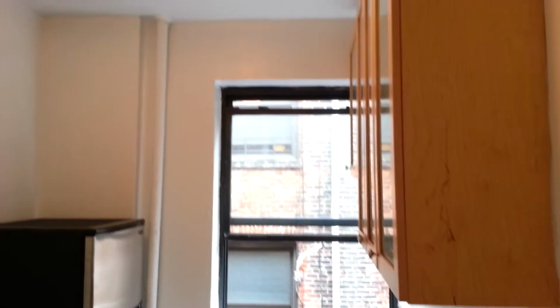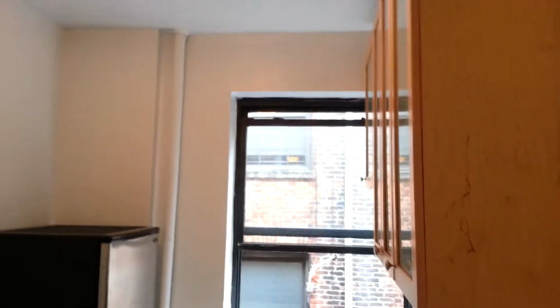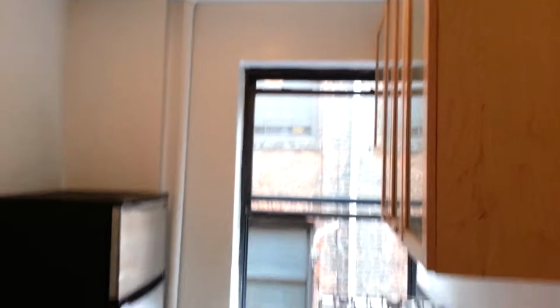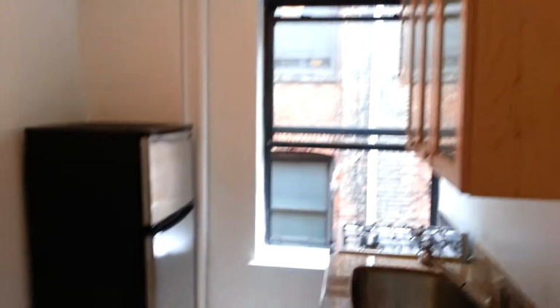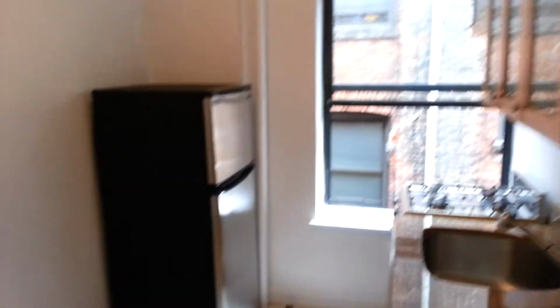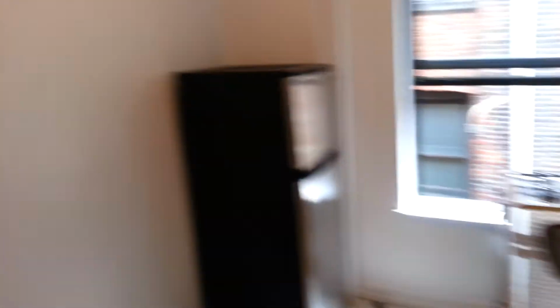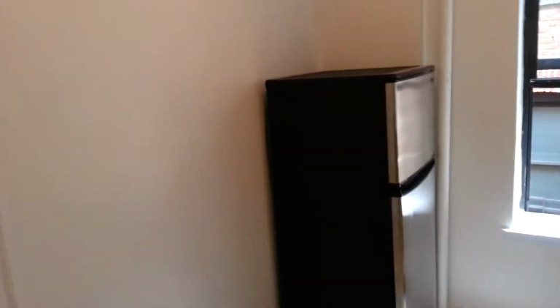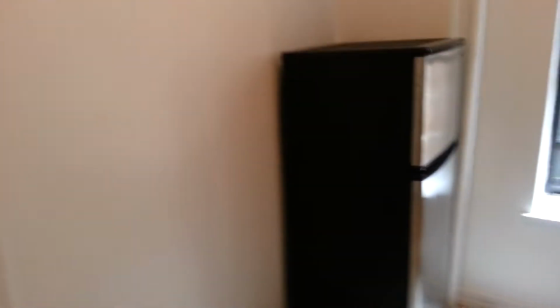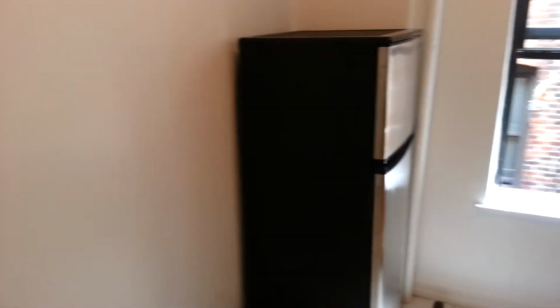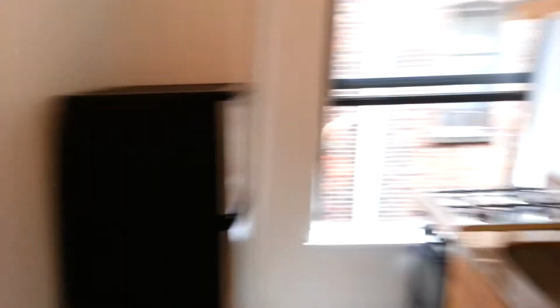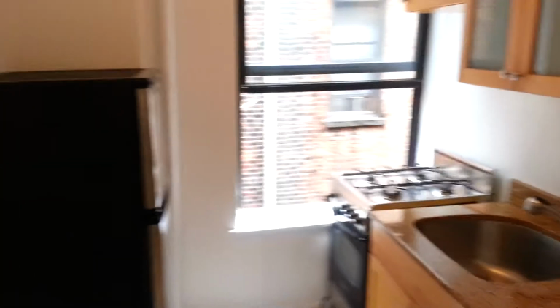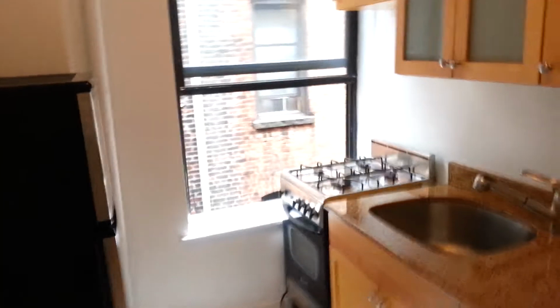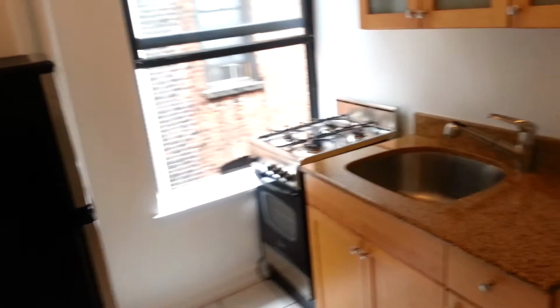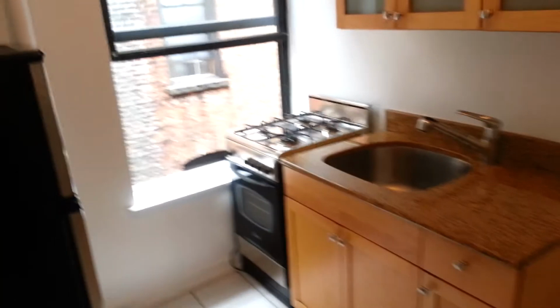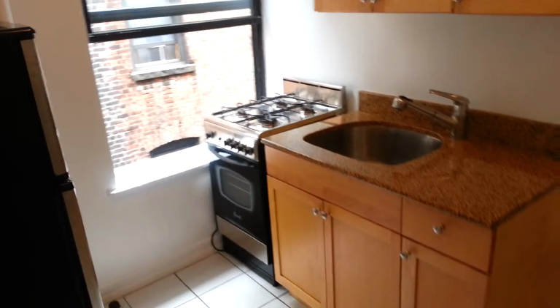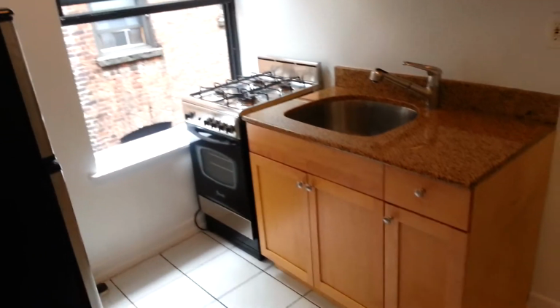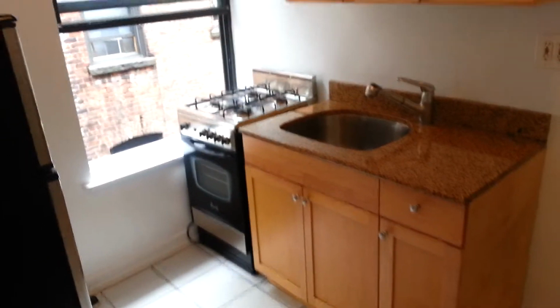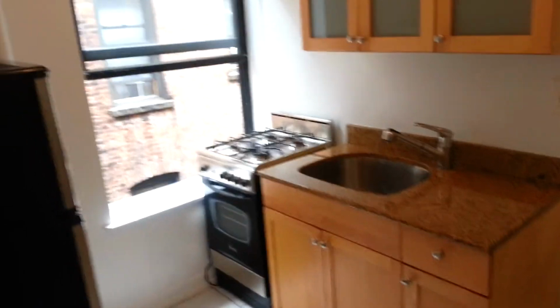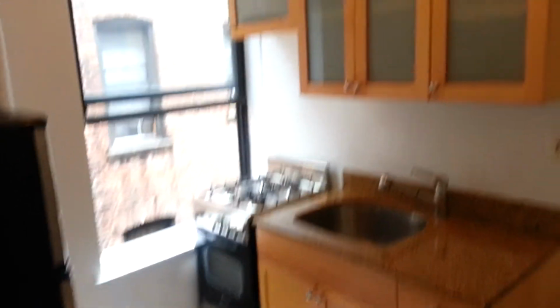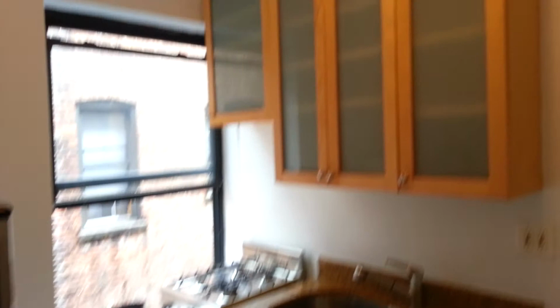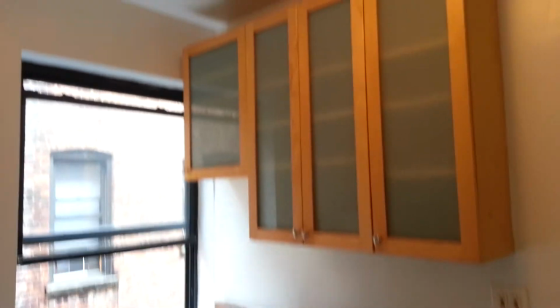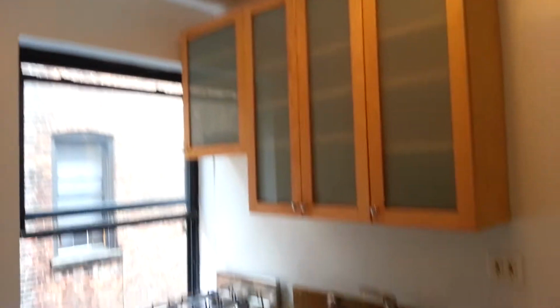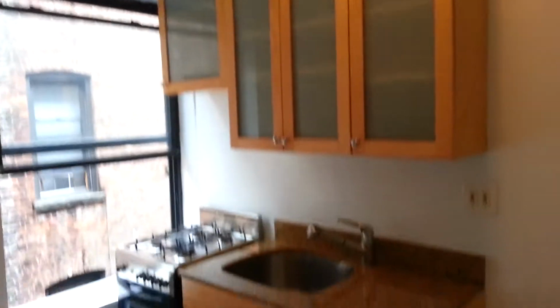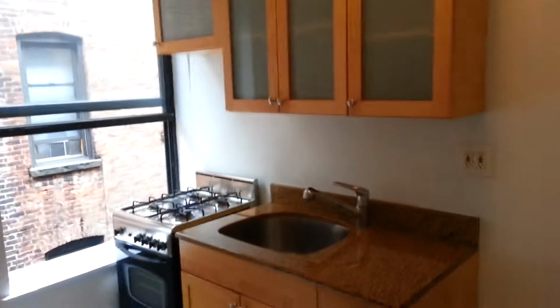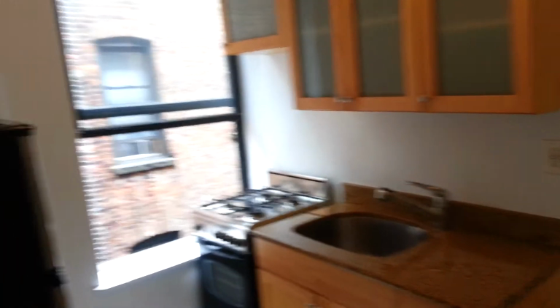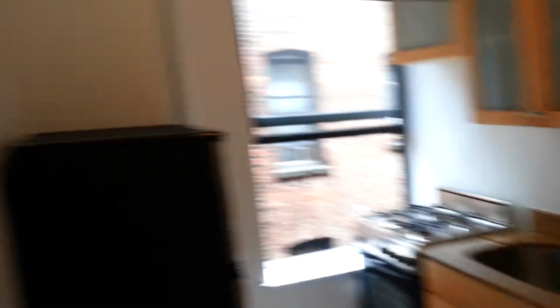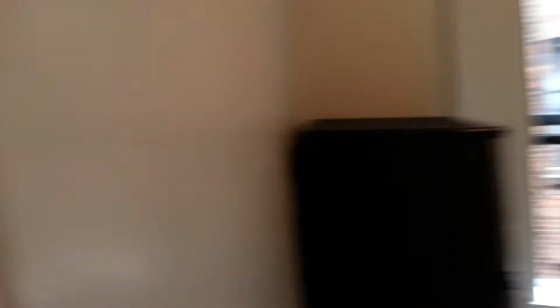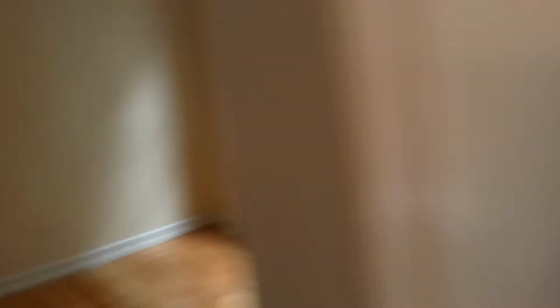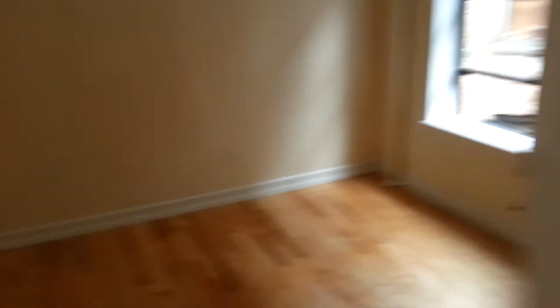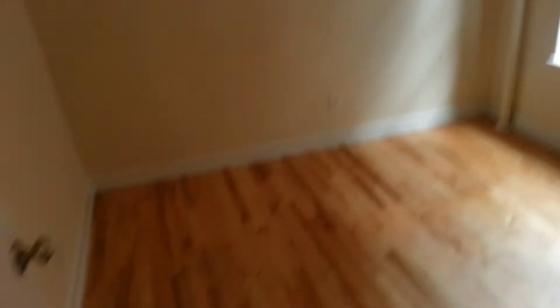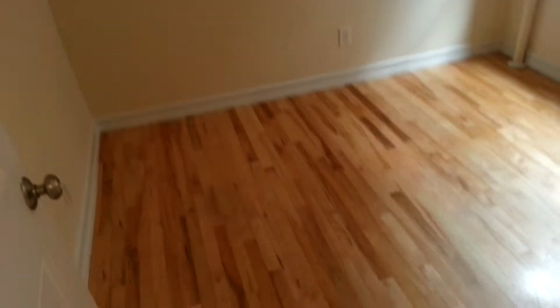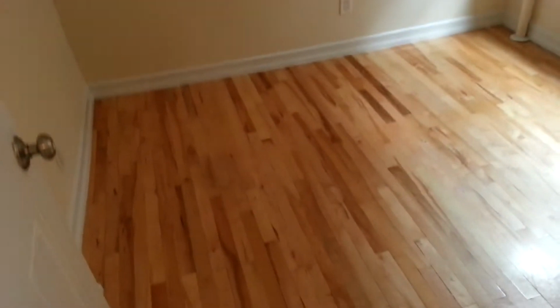It's really a great deal — this is an exceptional bargain. A nice renovated kitchen, stainless steel appliances, good cabinet space, and here's bedroom number 1.